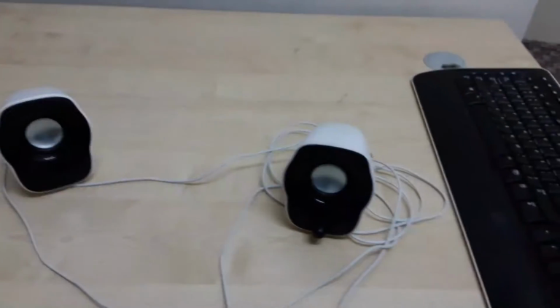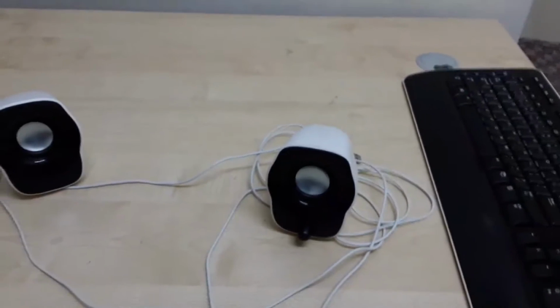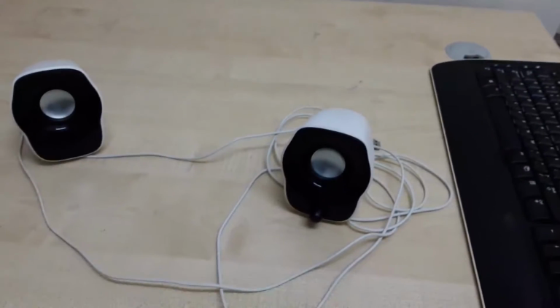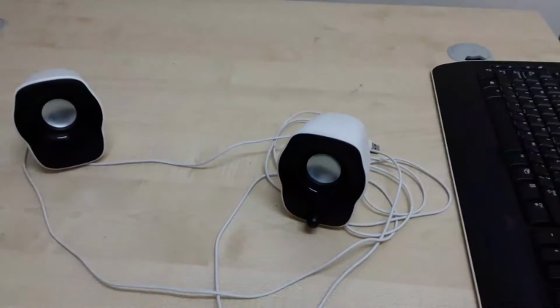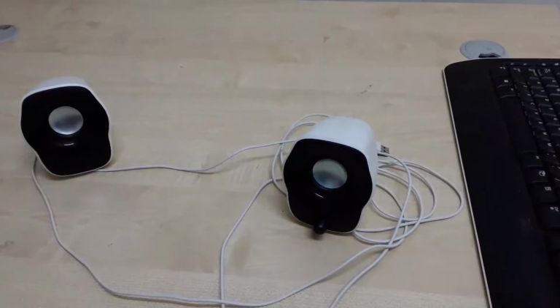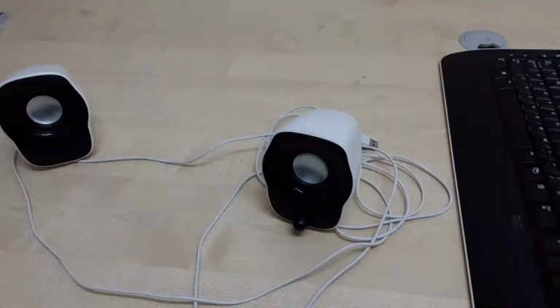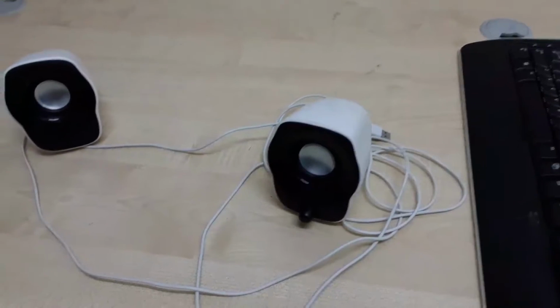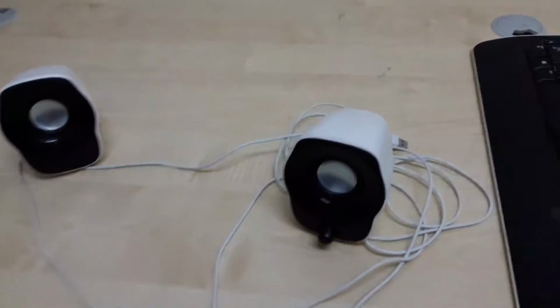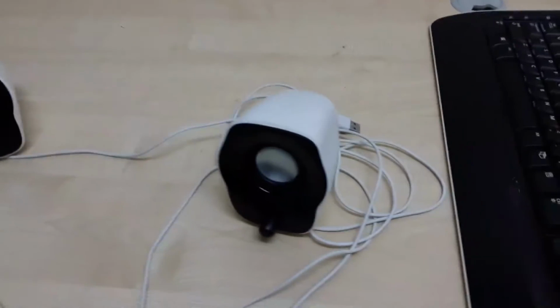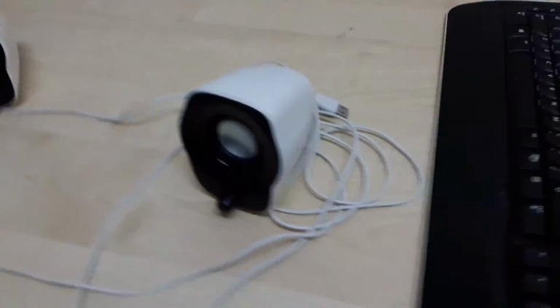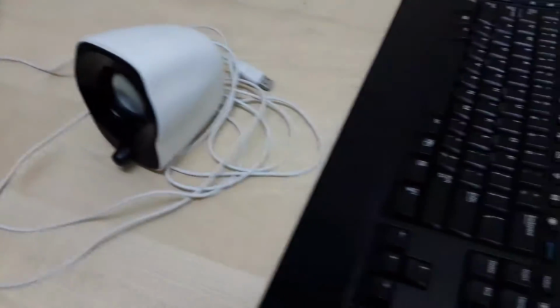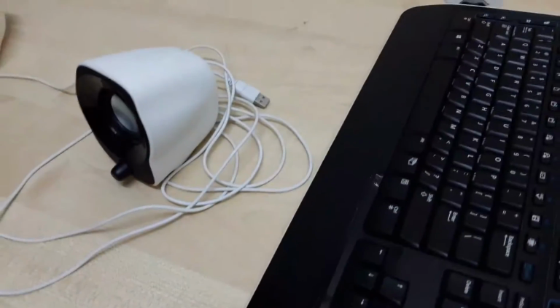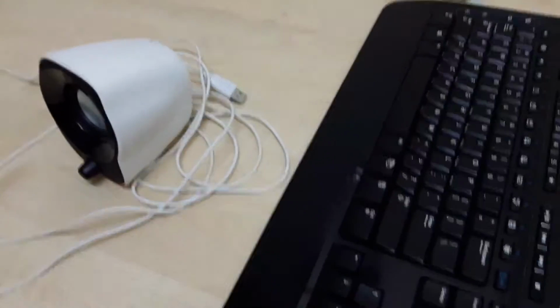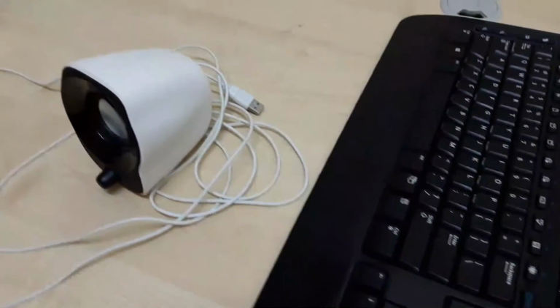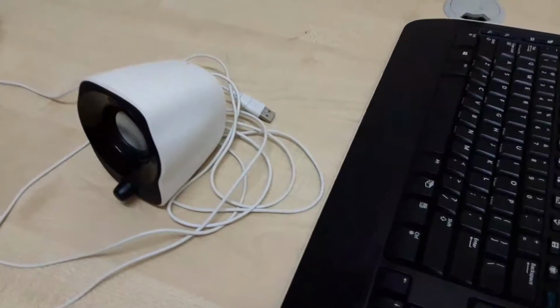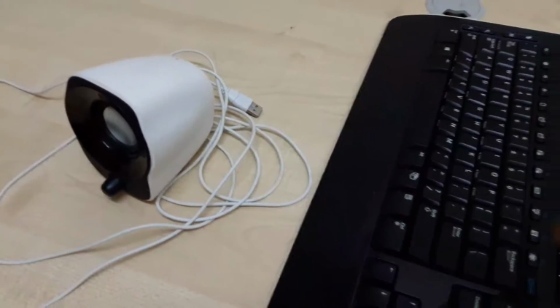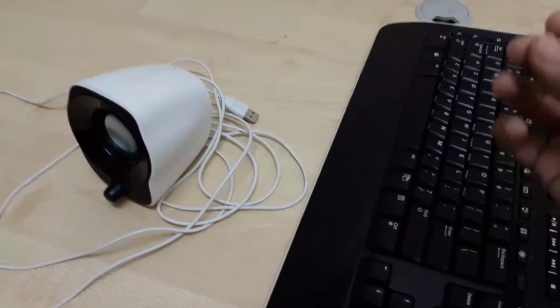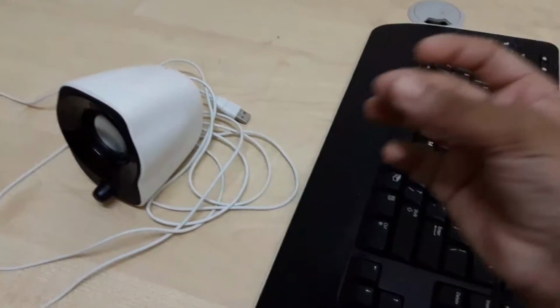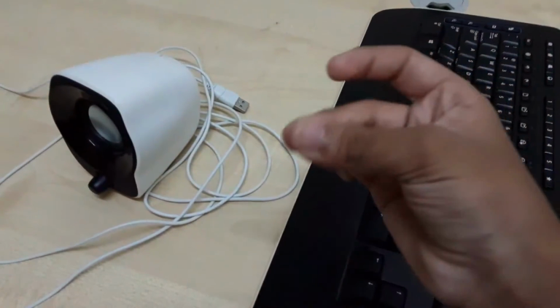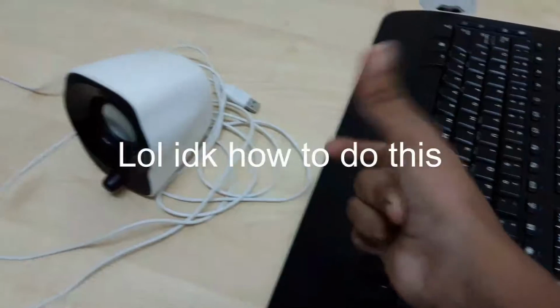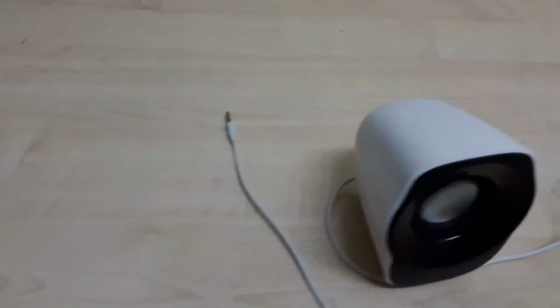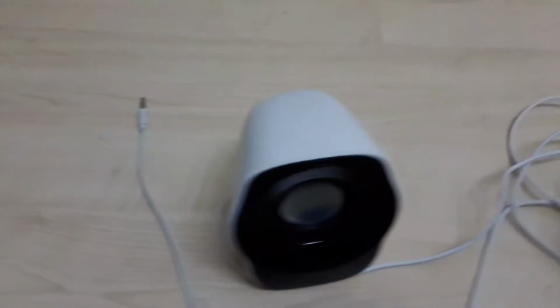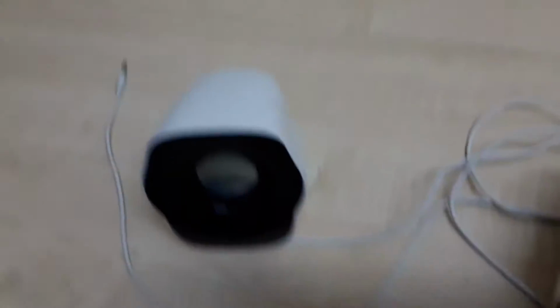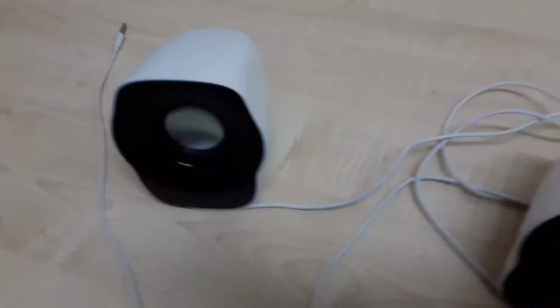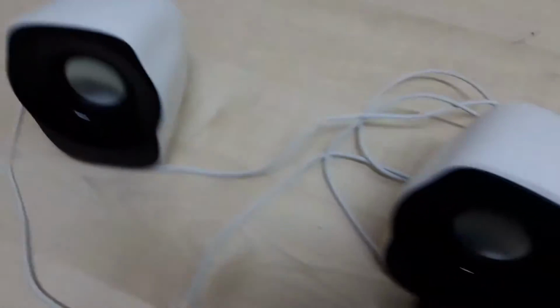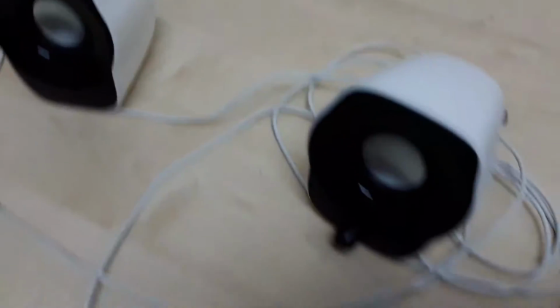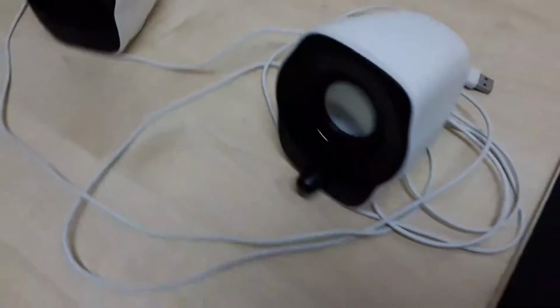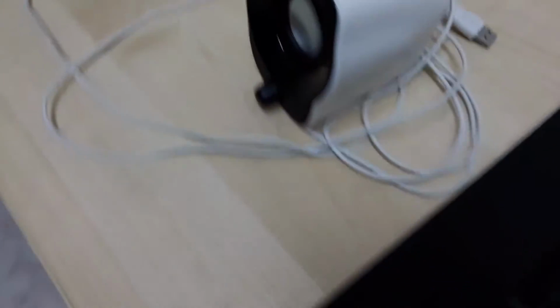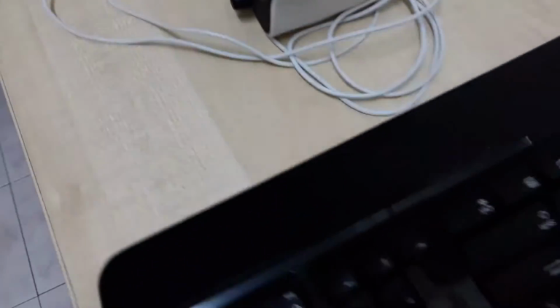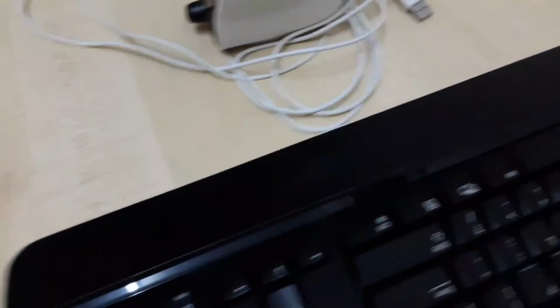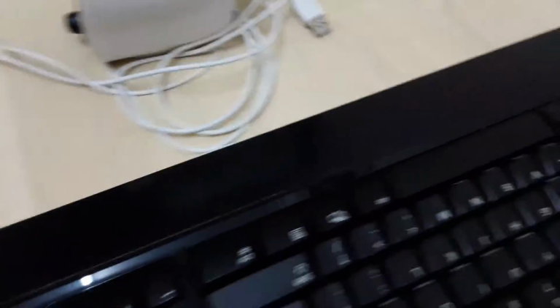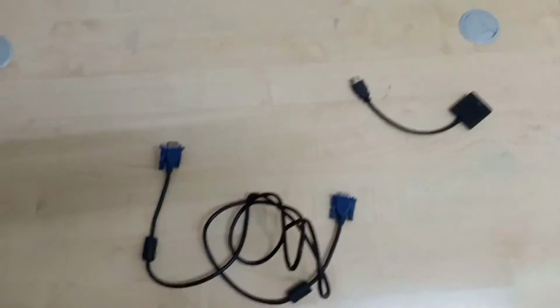Now I have to clean the keyboard and the speakers. But luckily, with the power of editing, I can just do this. This is very clean because of editing magic. Thank you, editing gods.